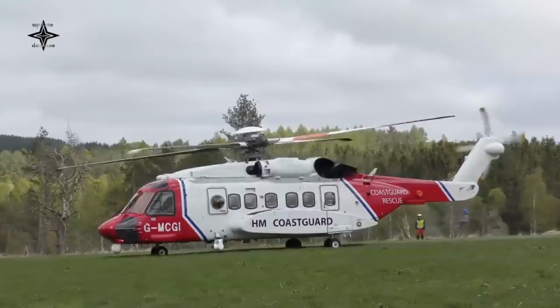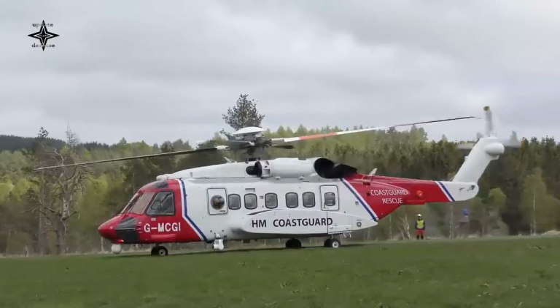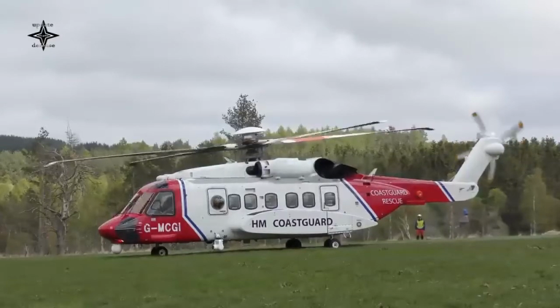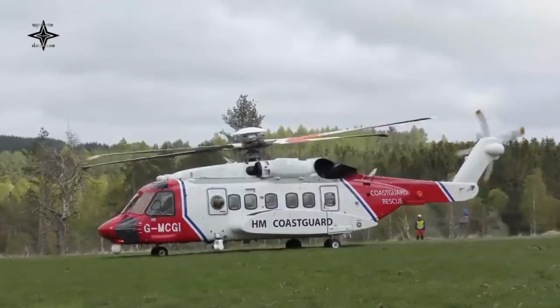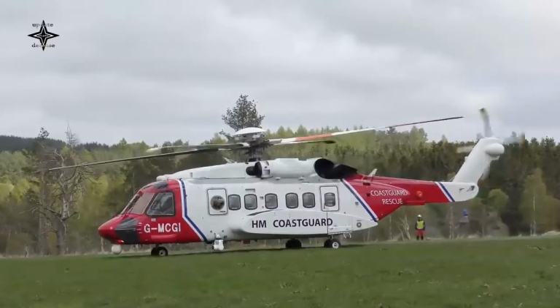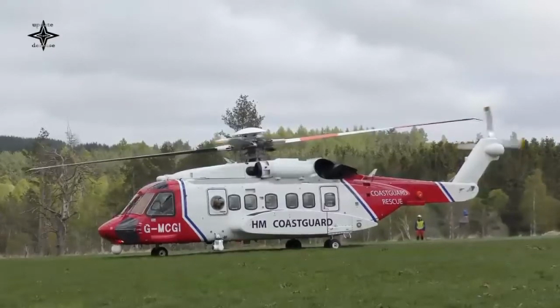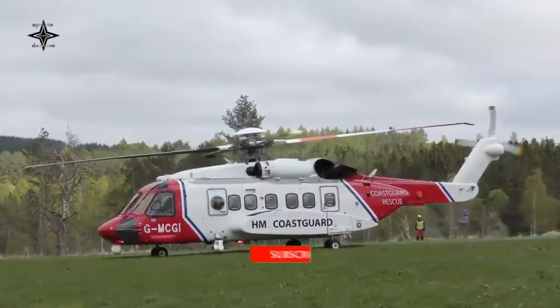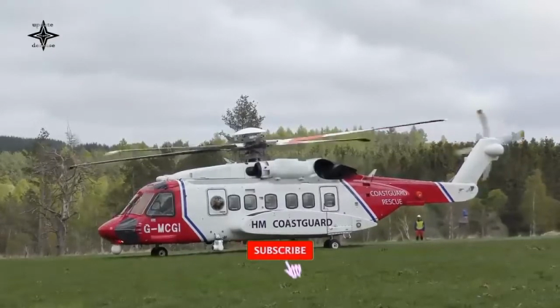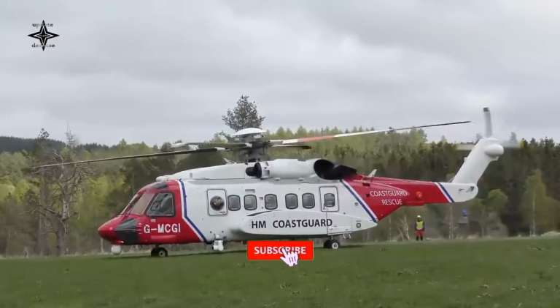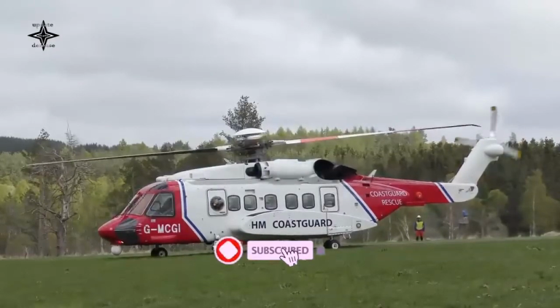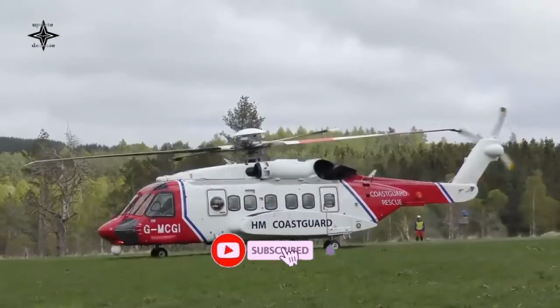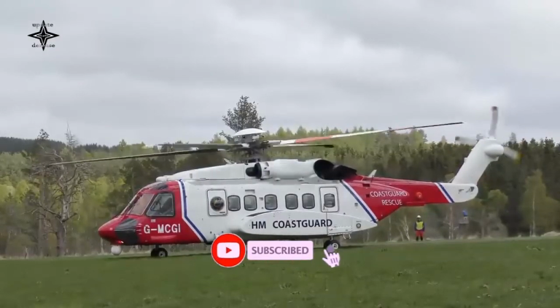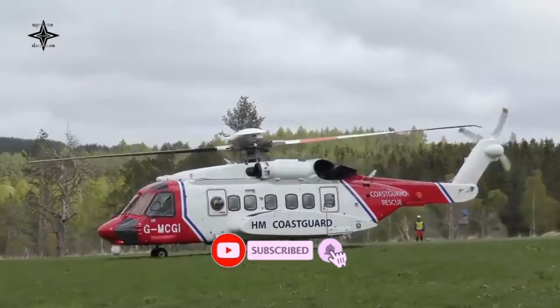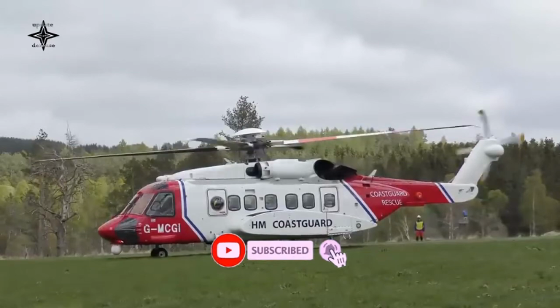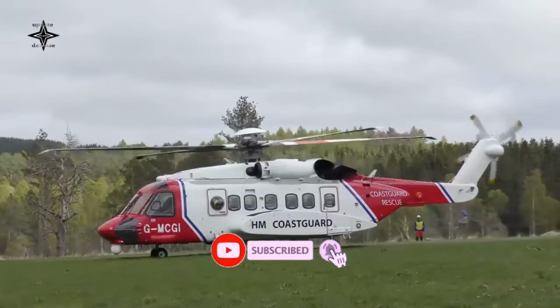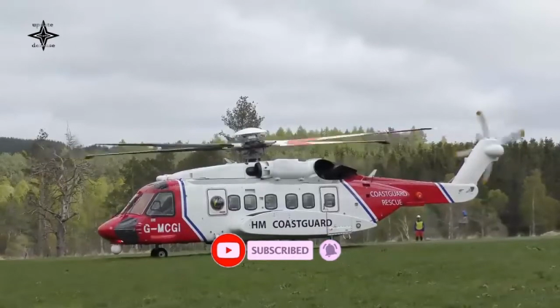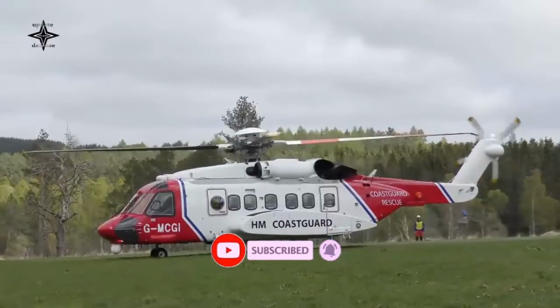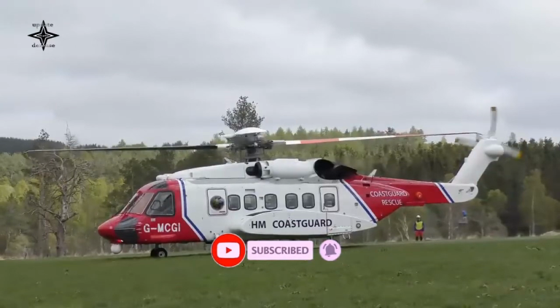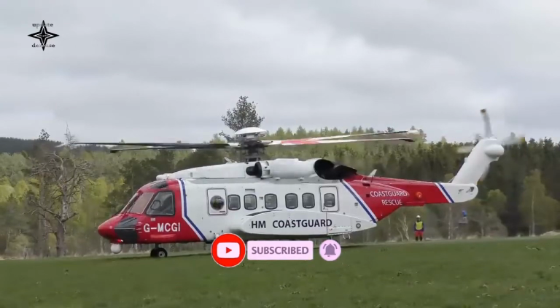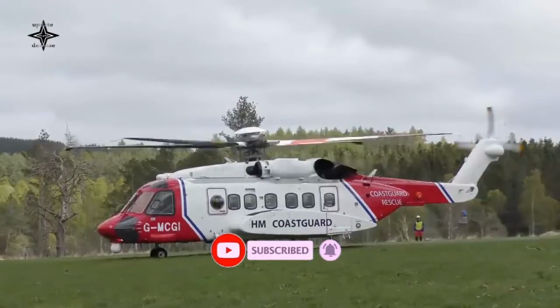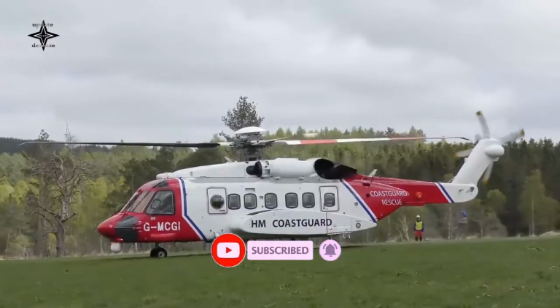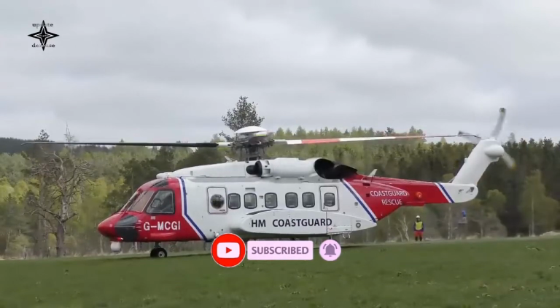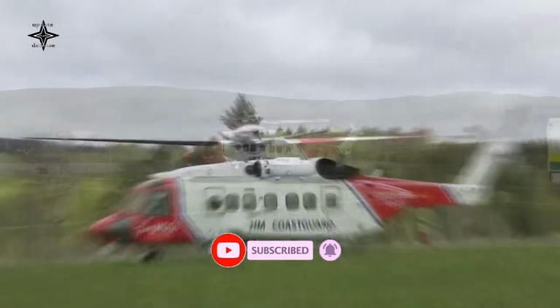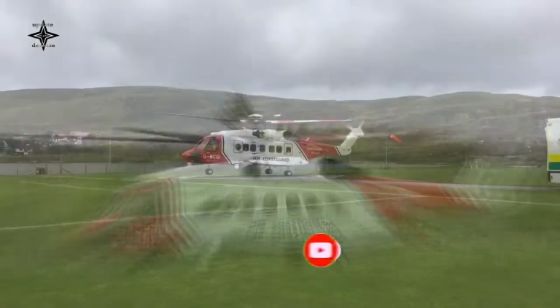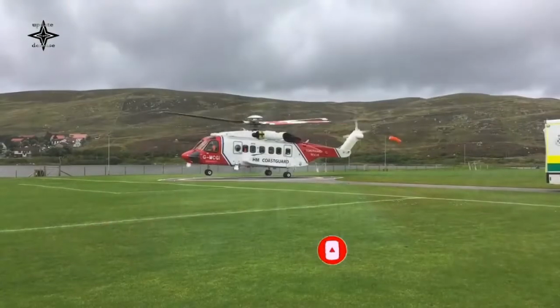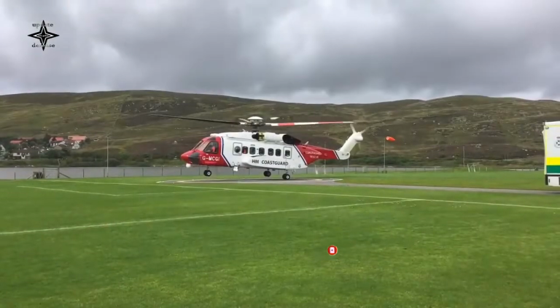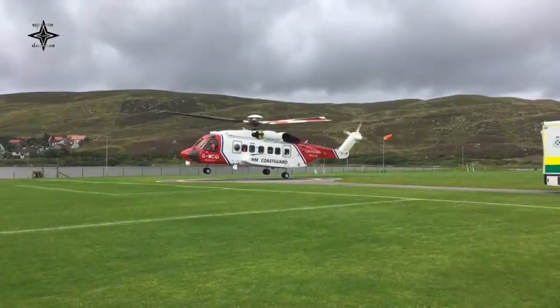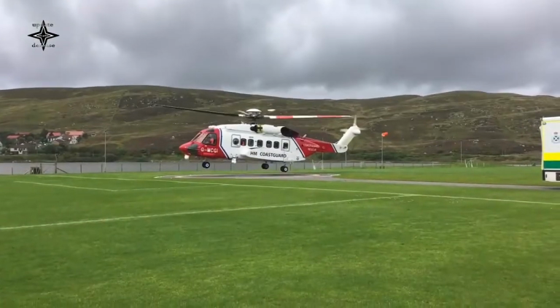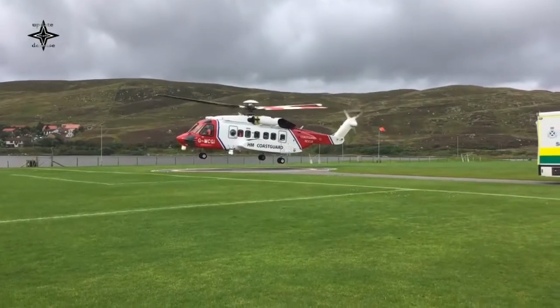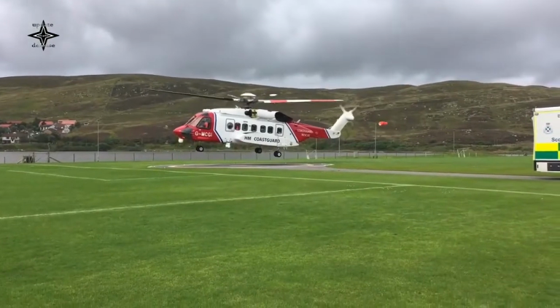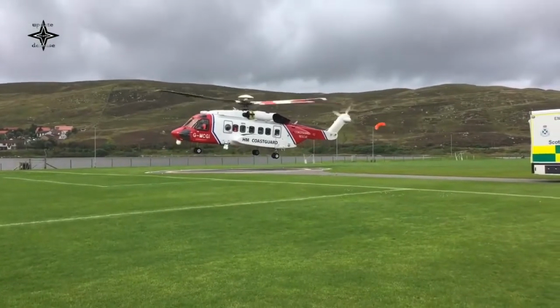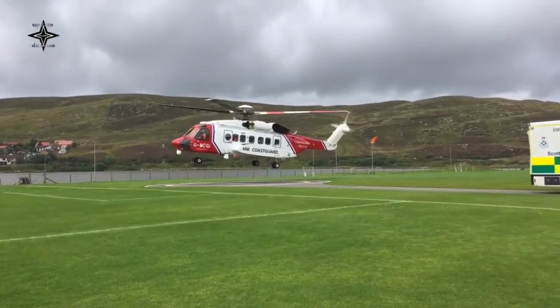Lockheed Martin announced on October 2022 that the Korea Coast Guard accepted the delivery on September 30 of its third S-92 search-and-rescue helicopter built by Sikorsky.